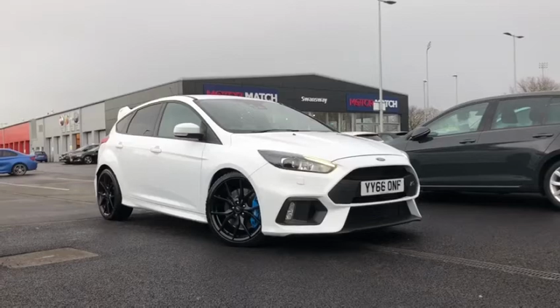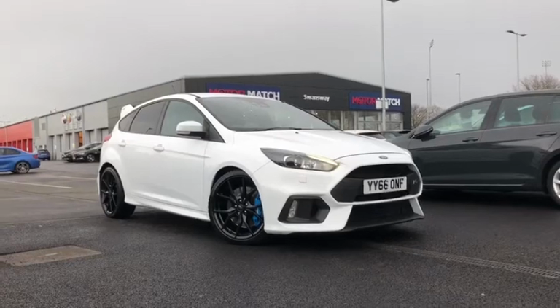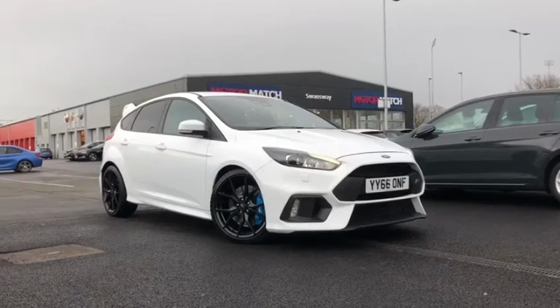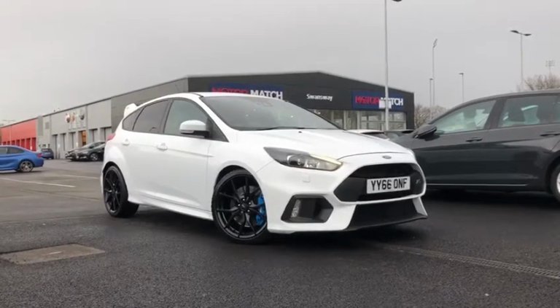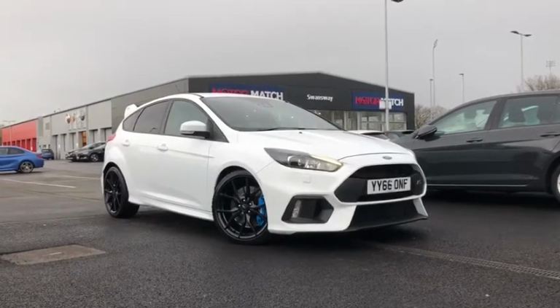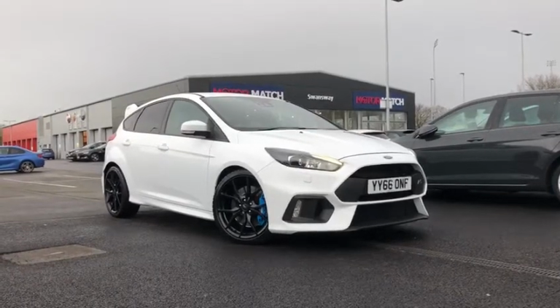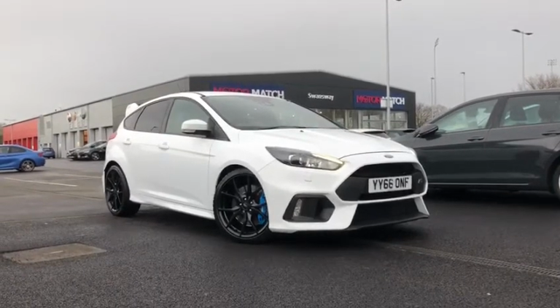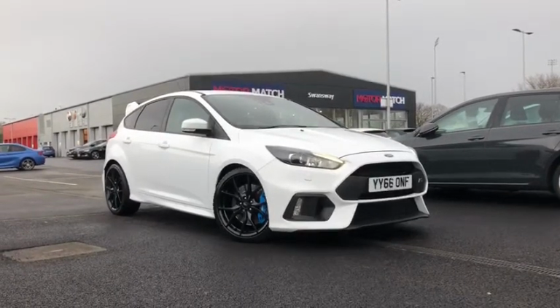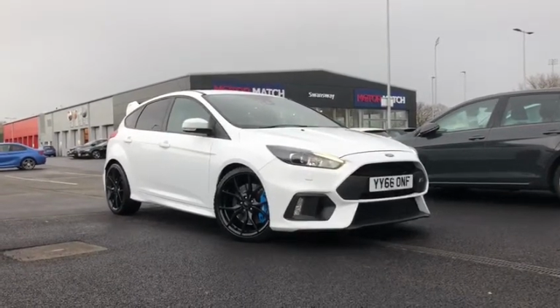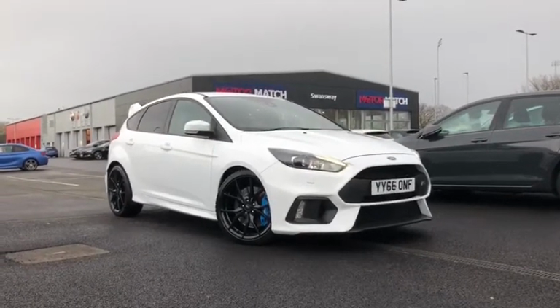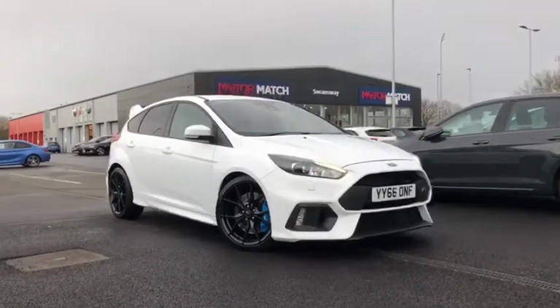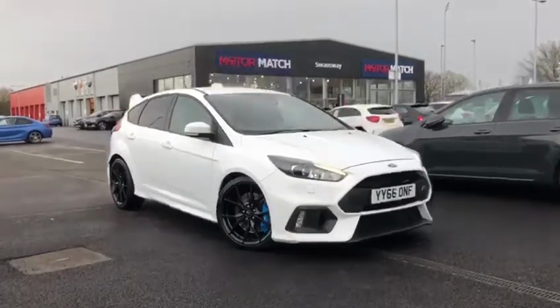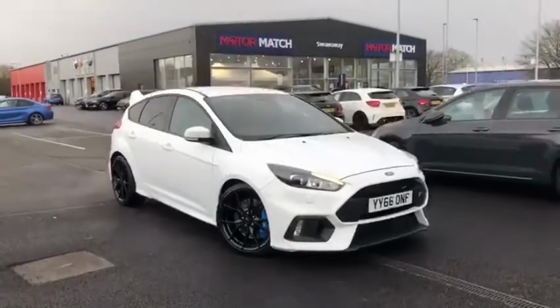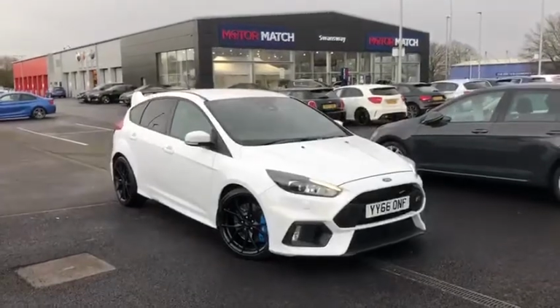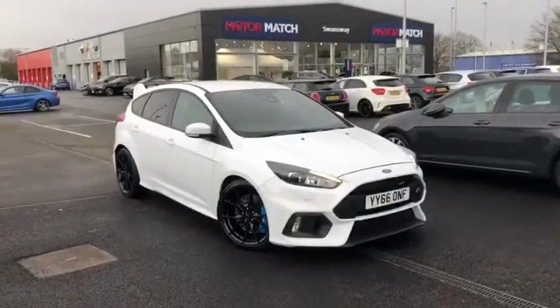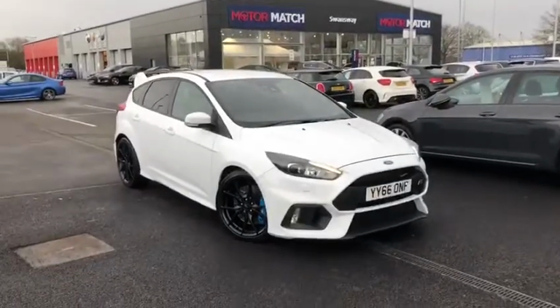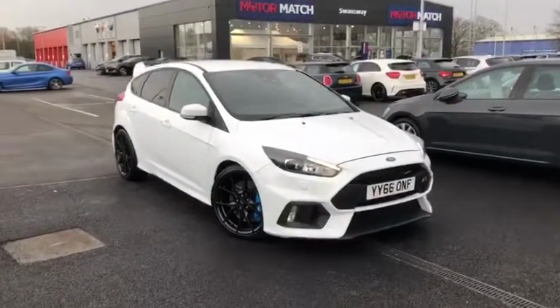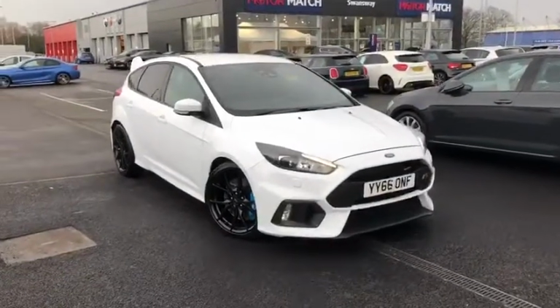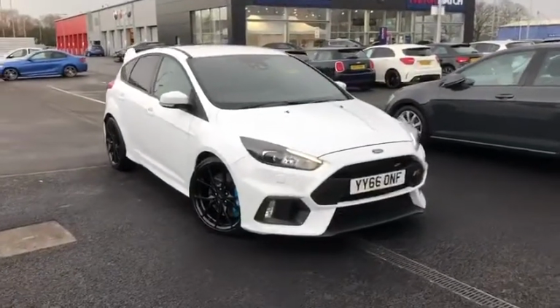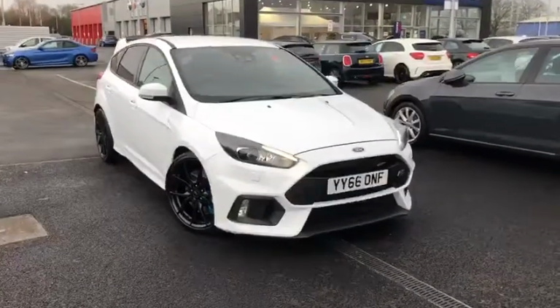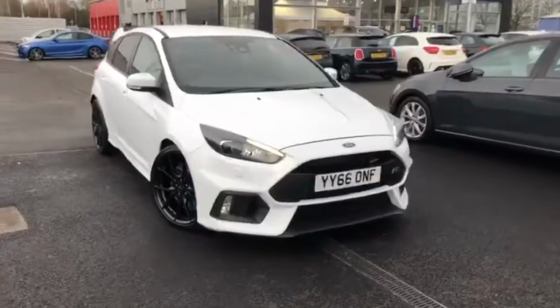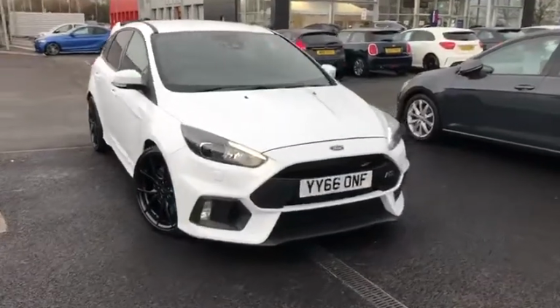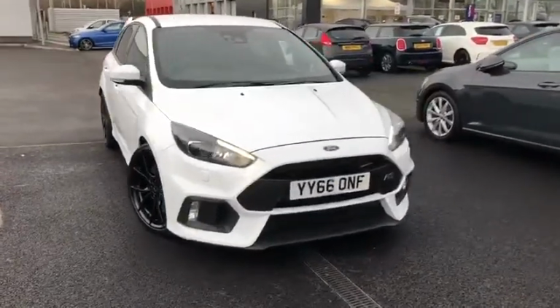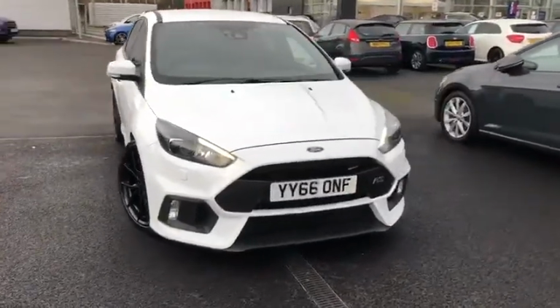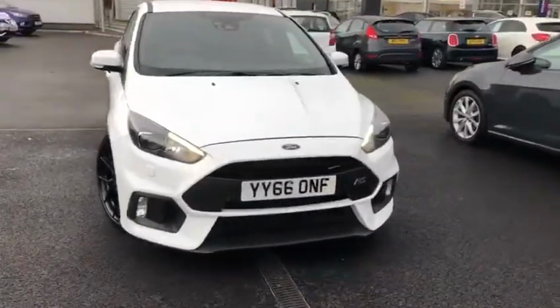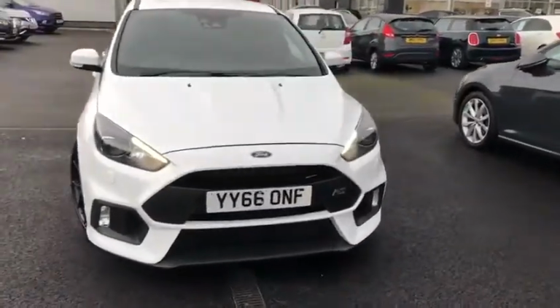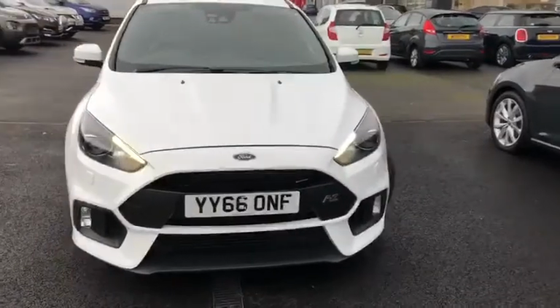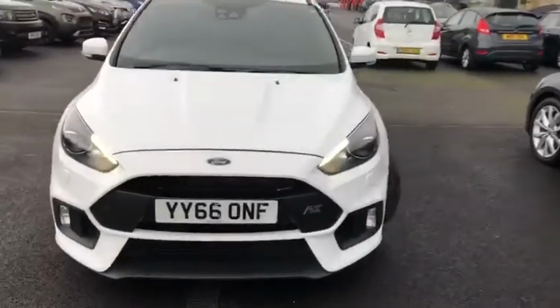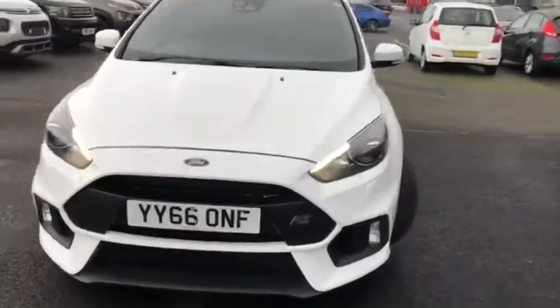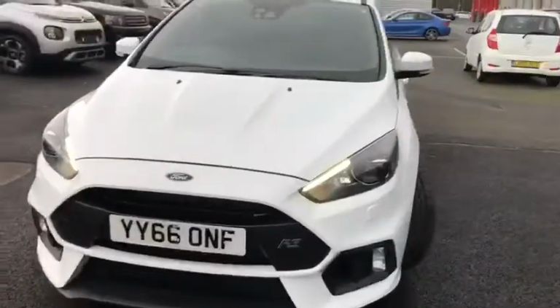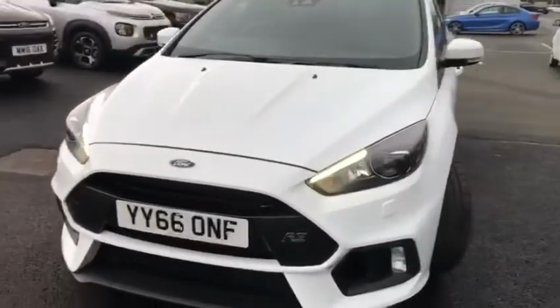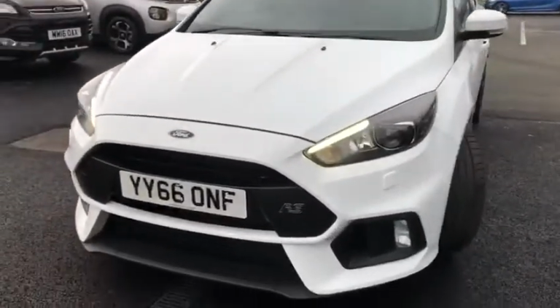Hi UK, my name is Billy from Motor Match Chester and I've got a treat for you with this lovely 2016 Ford Focus RS. It's got a 2.3 turbo petrol engine, looking absolutely gorgeous in the white paintwork.